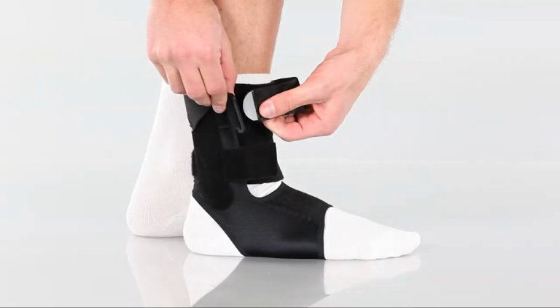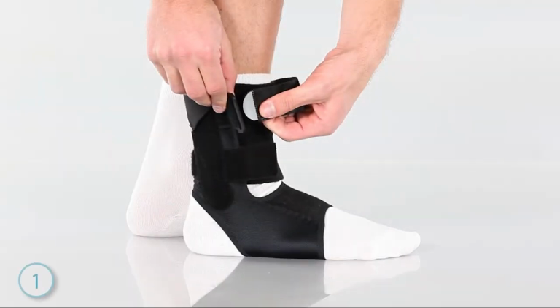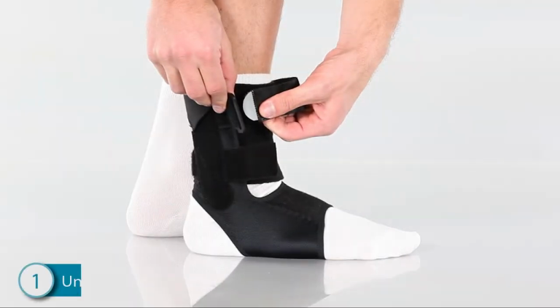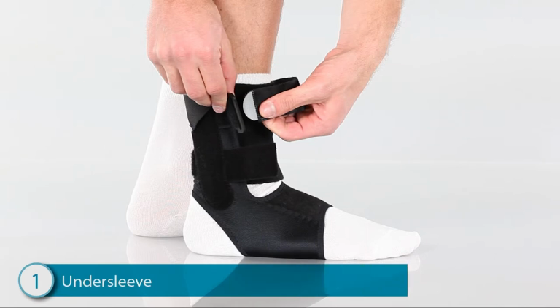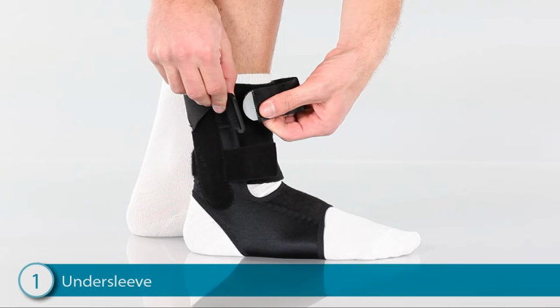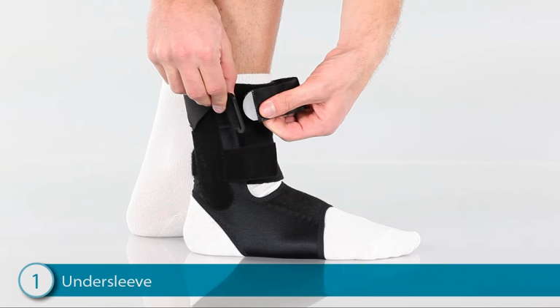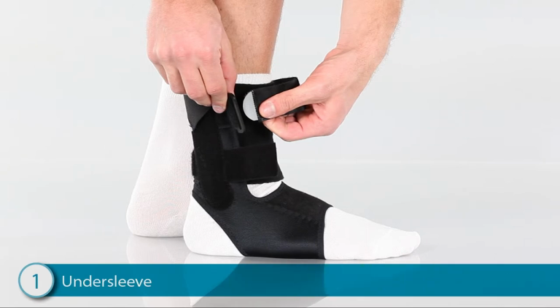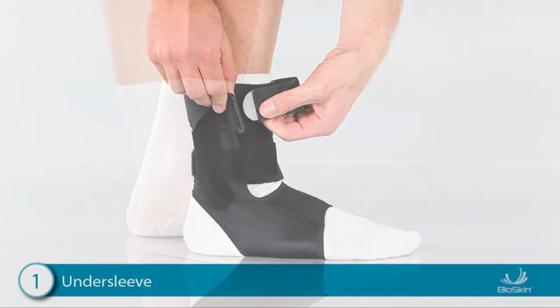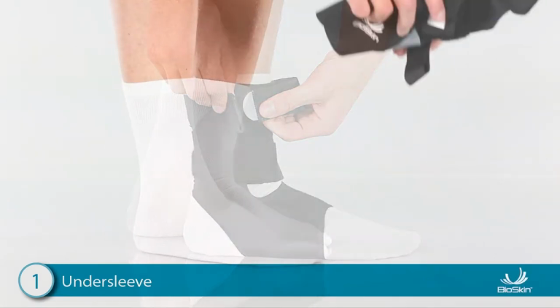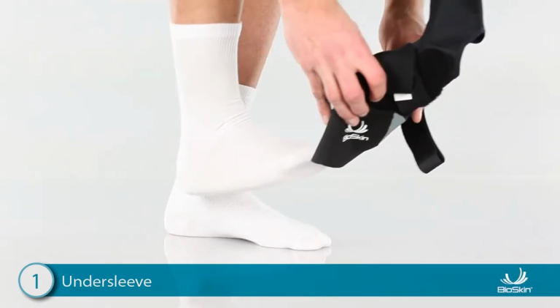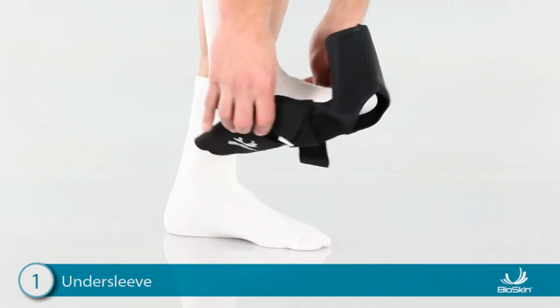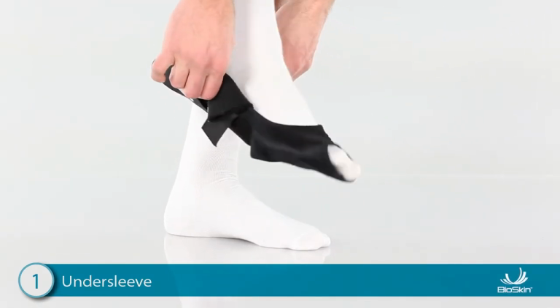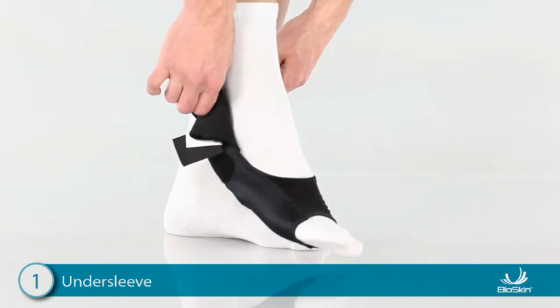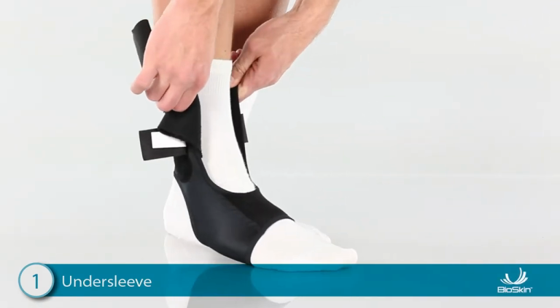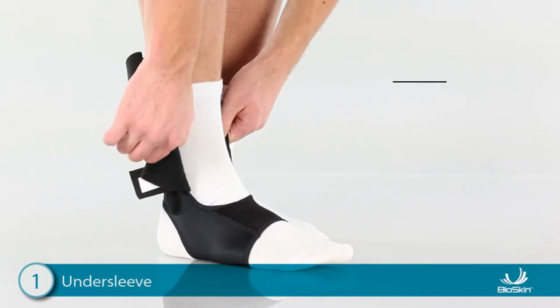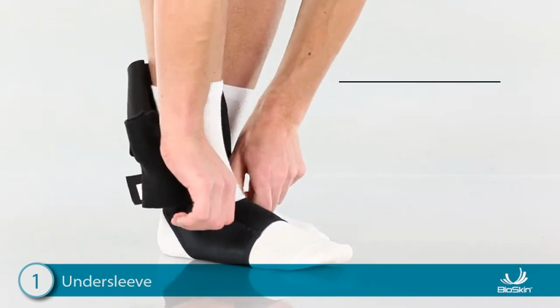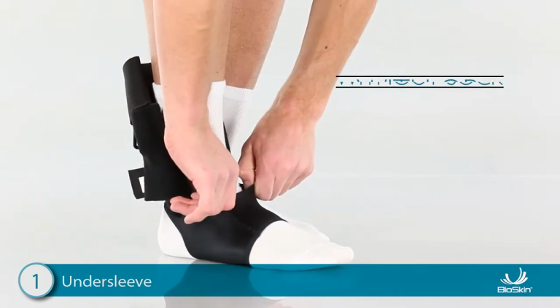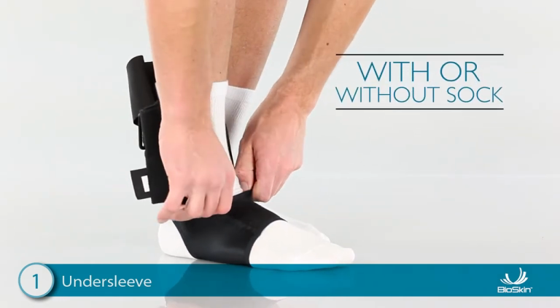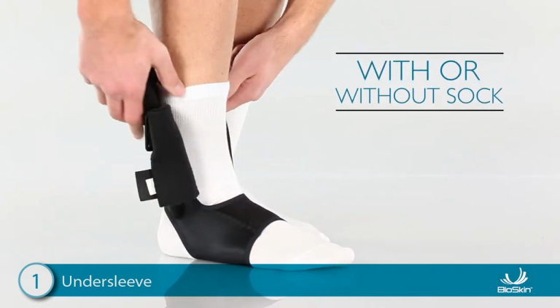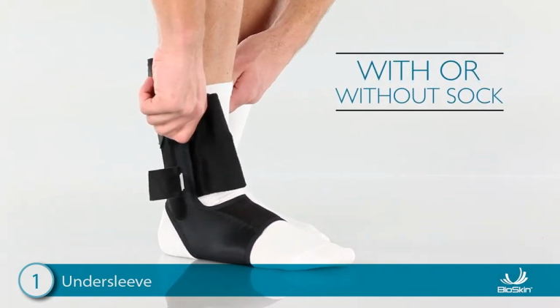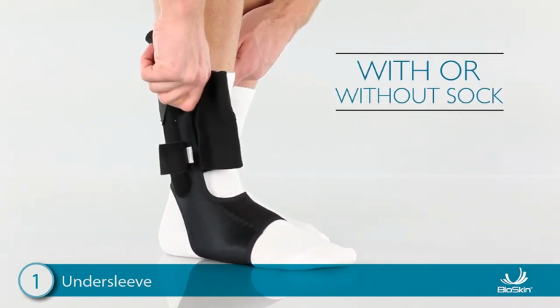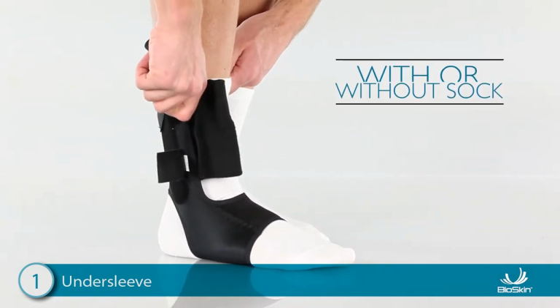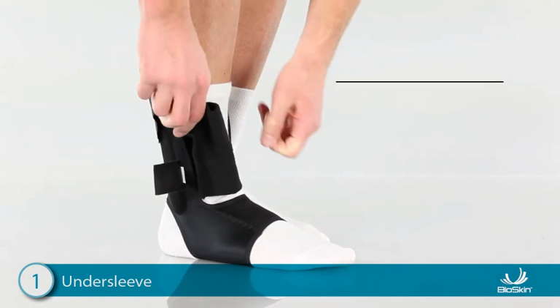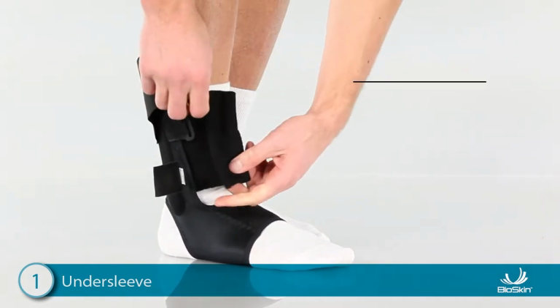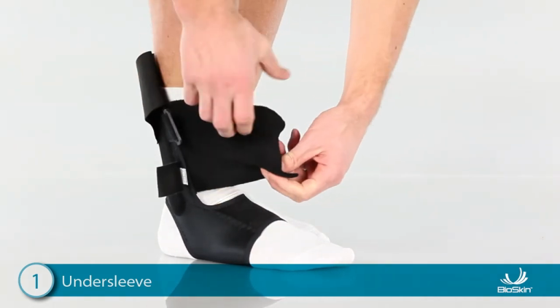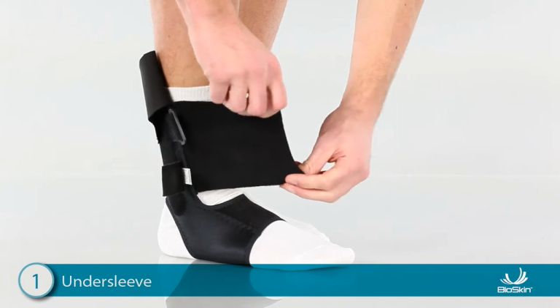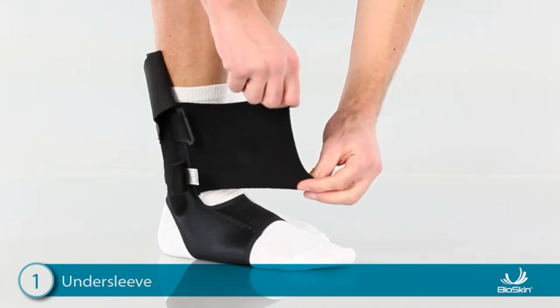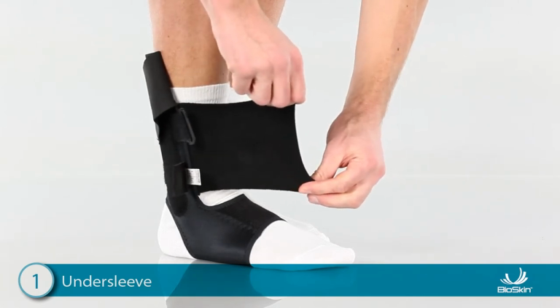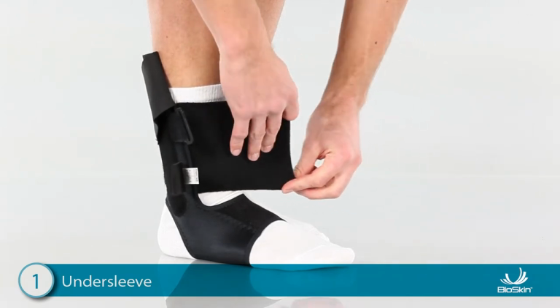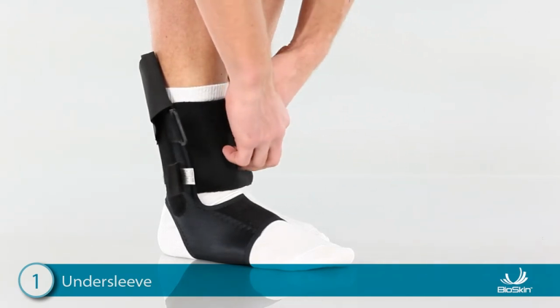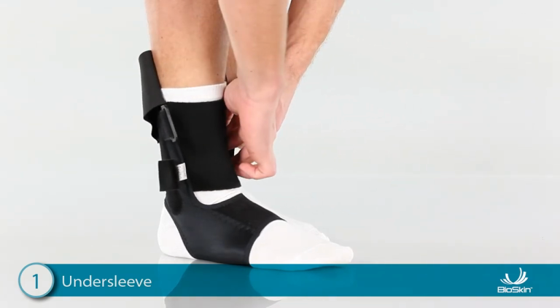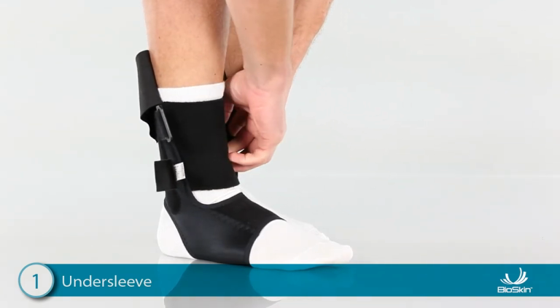Step 1: Applying the Undersleeve. To begin, pull the undersleeve over the foot with or without a sock and pull up tight. Next, locate the fleece flap, wrap it around the ankle, and tuck it into the brace.